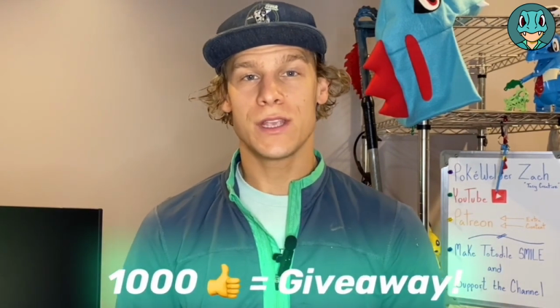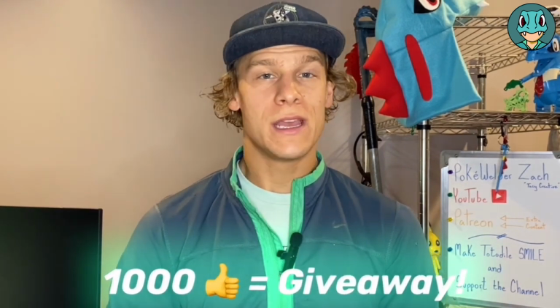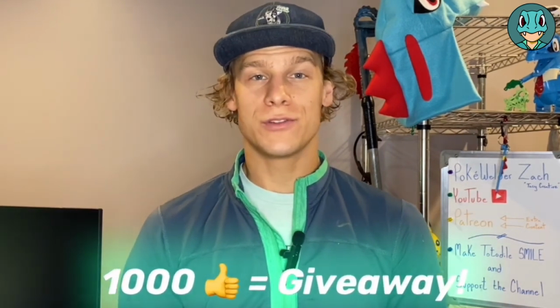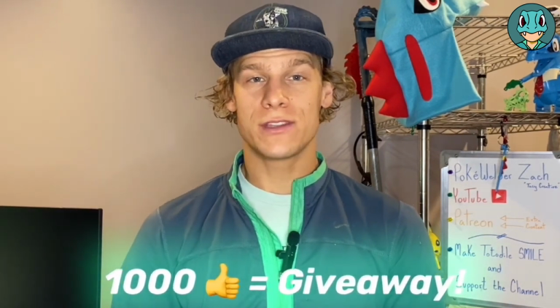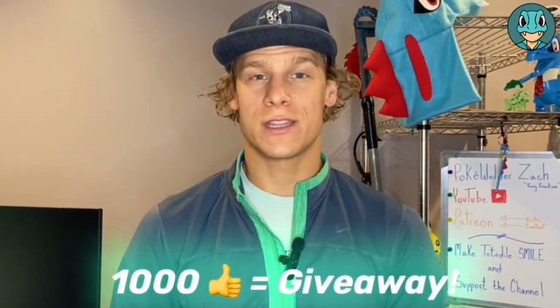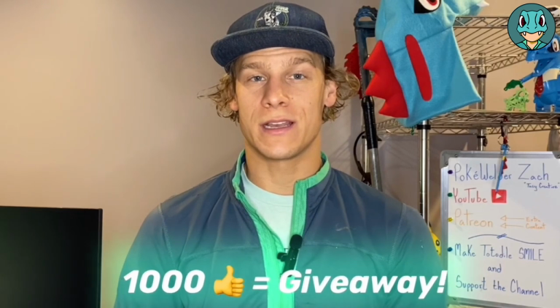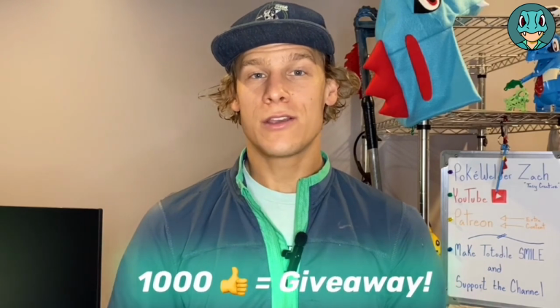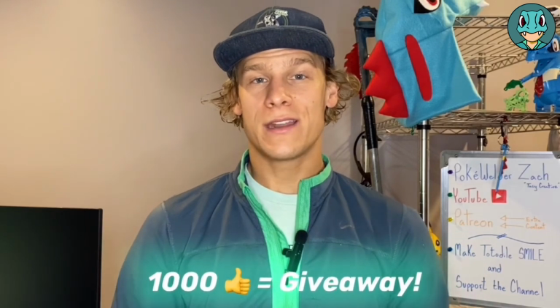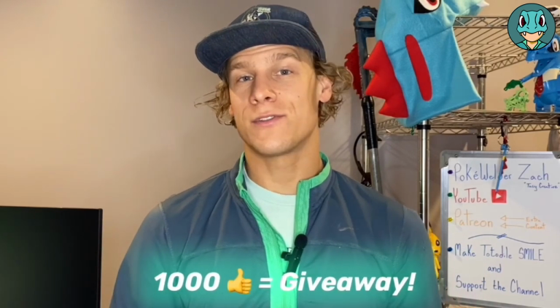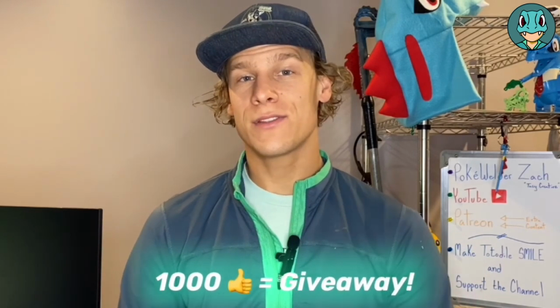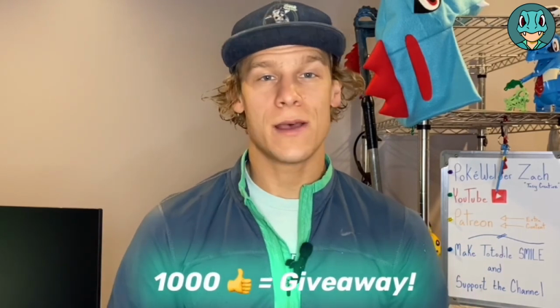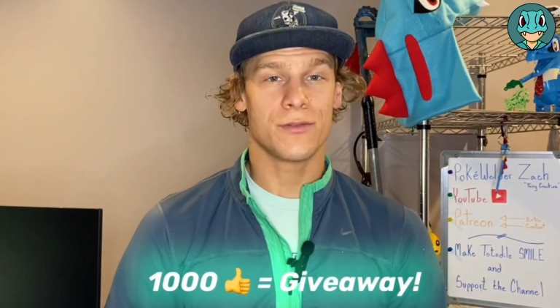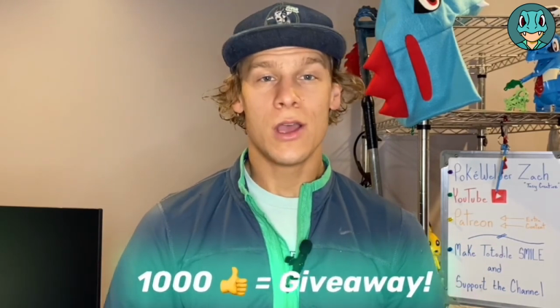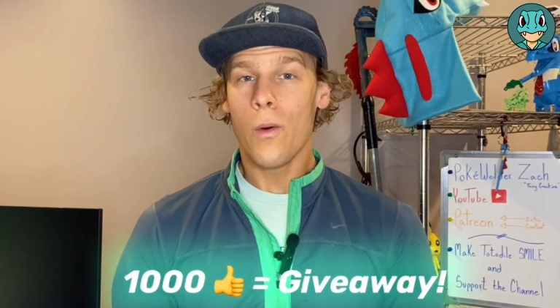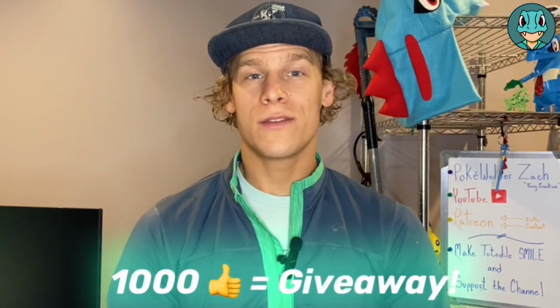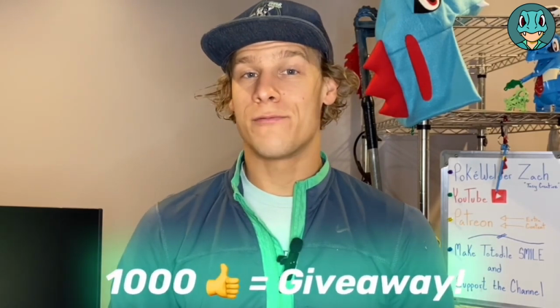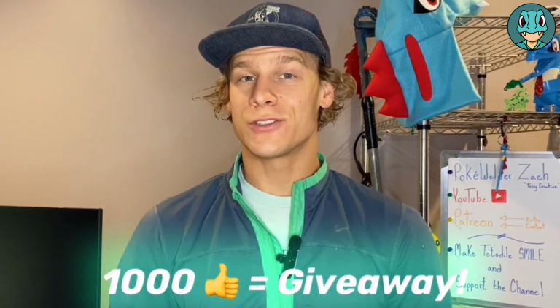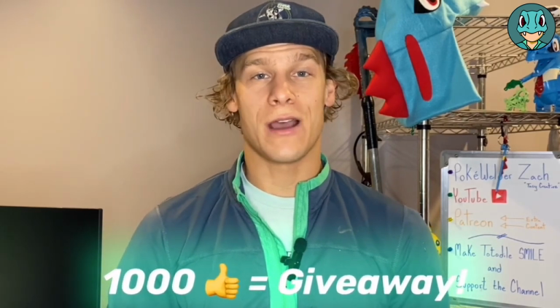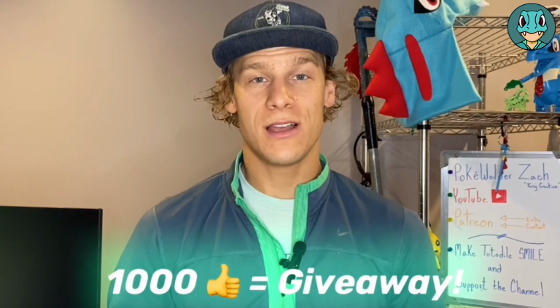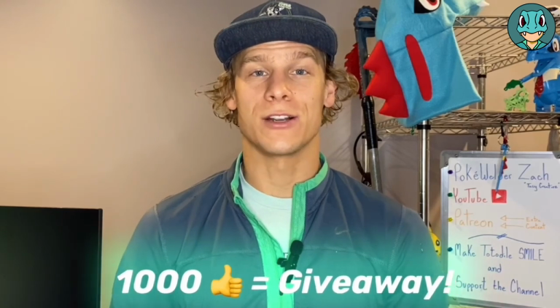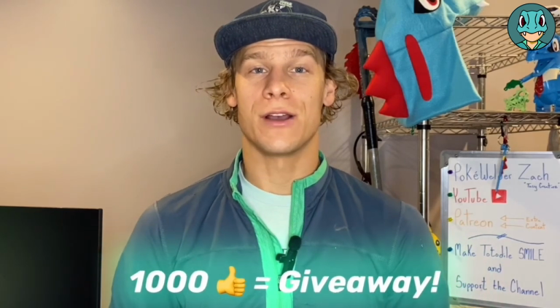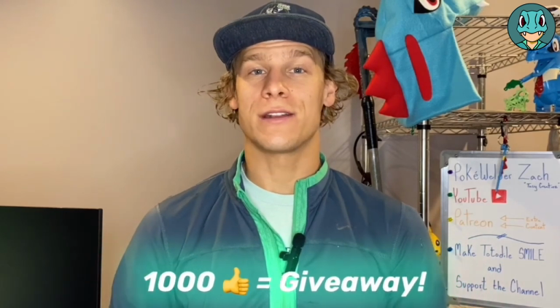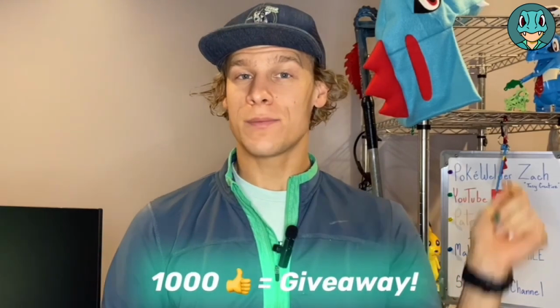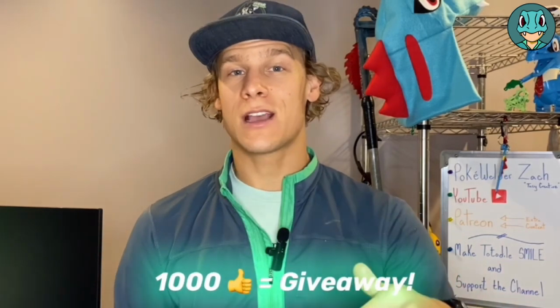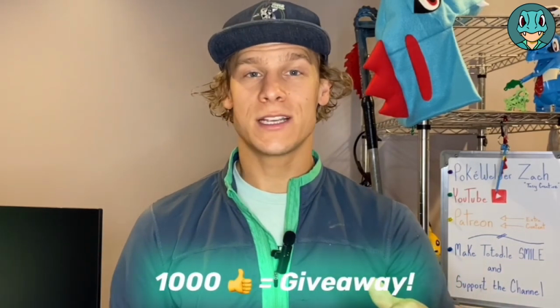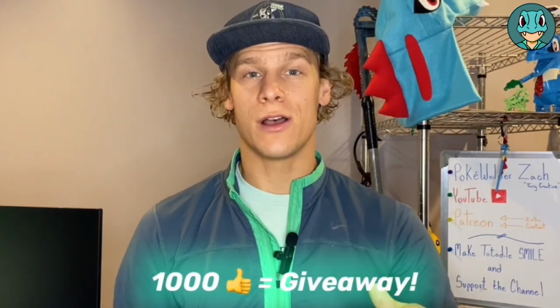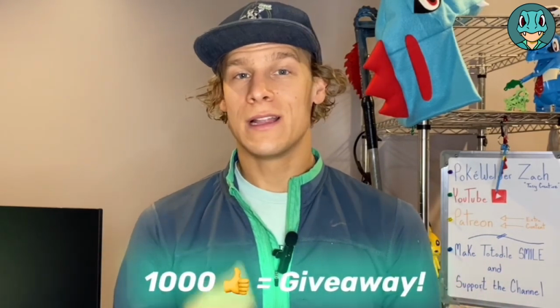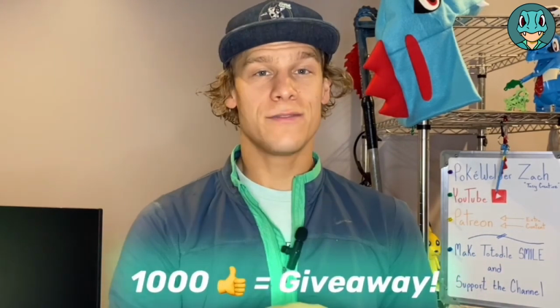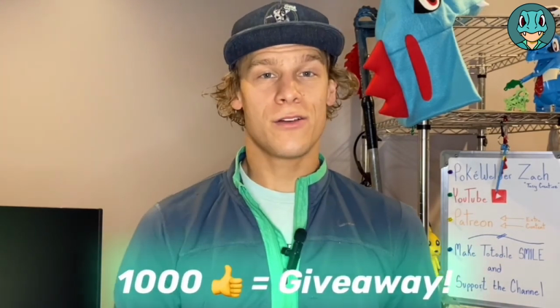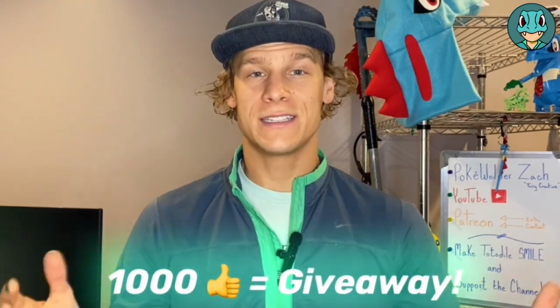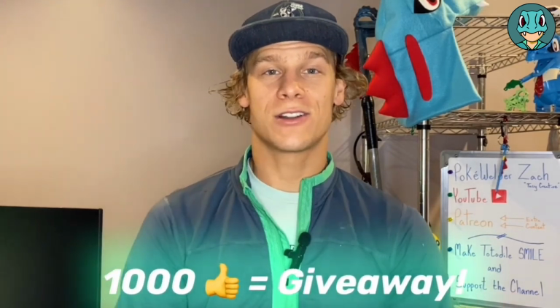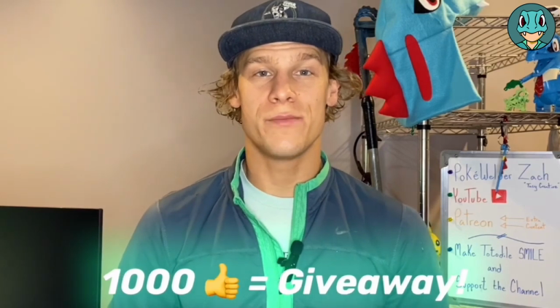So if you enjoyed the joke at the beginning, go ahead and leave your favorite thing about Chikorita. Or if you have better jokes, I would love to hear them. Drop those in the comment section below, like the video, and let's get started on the build.